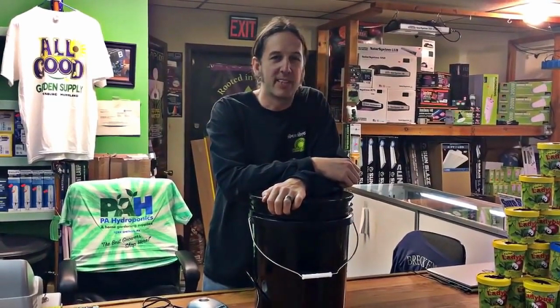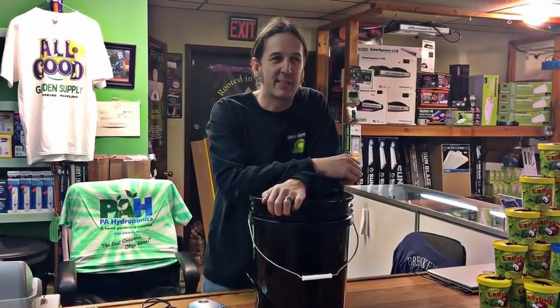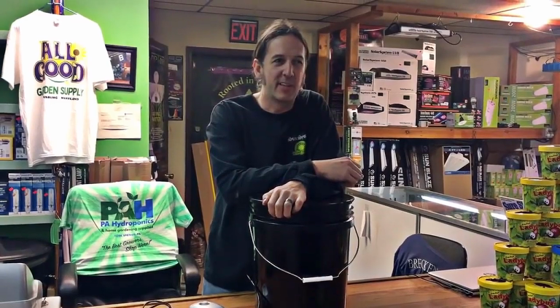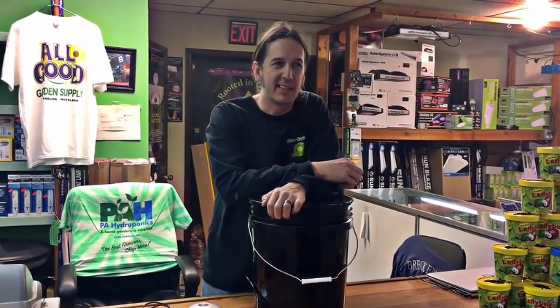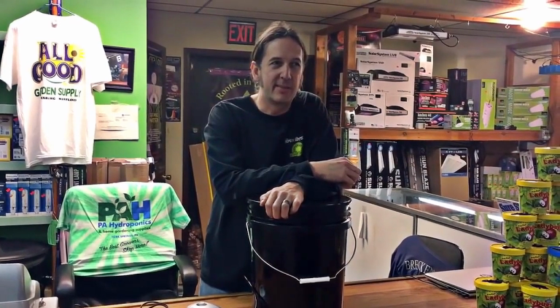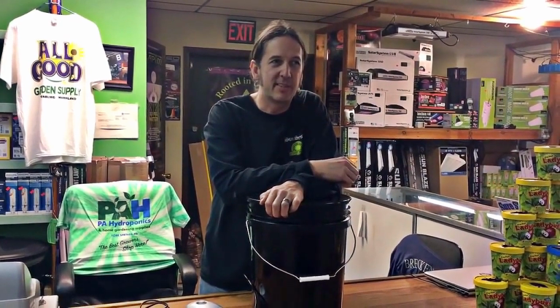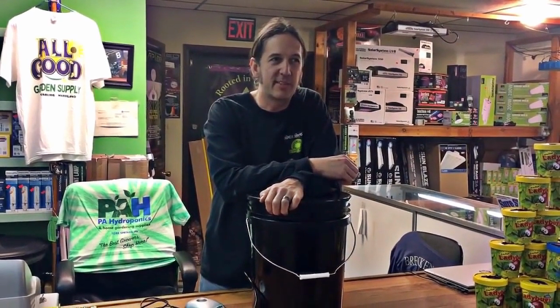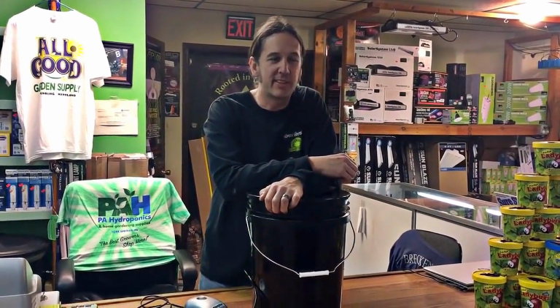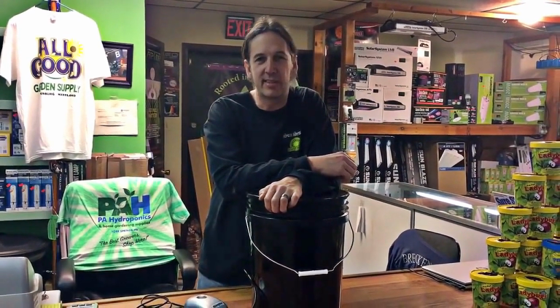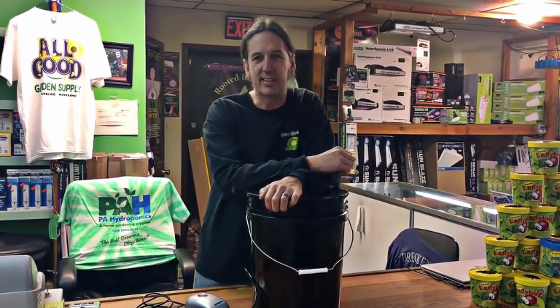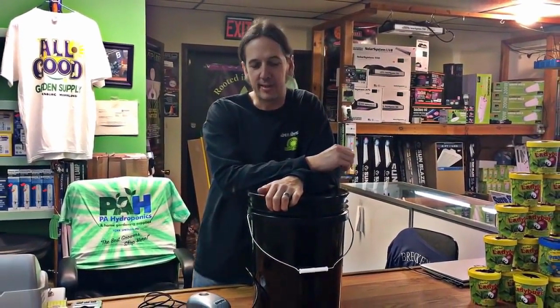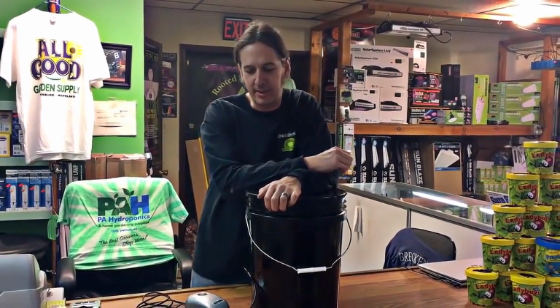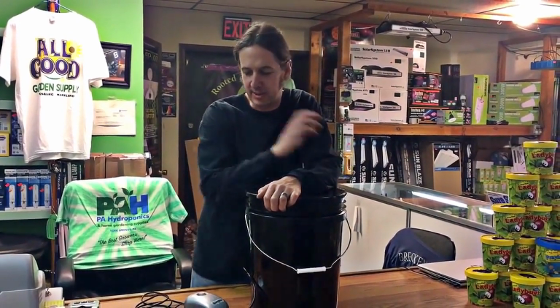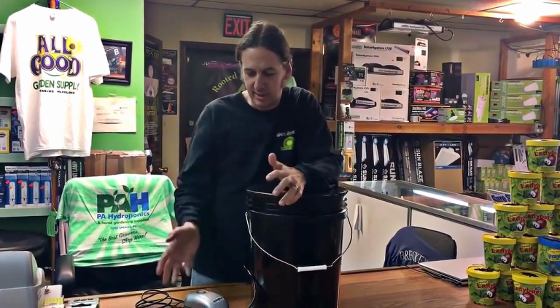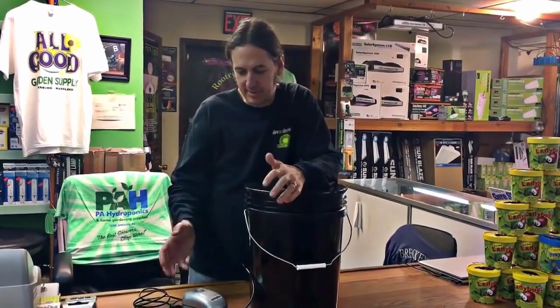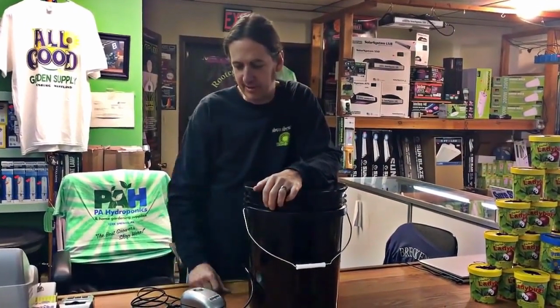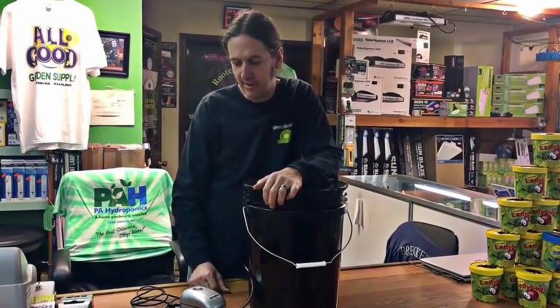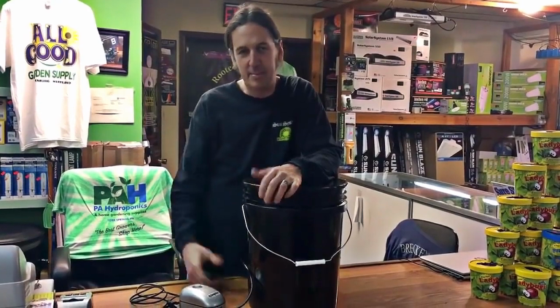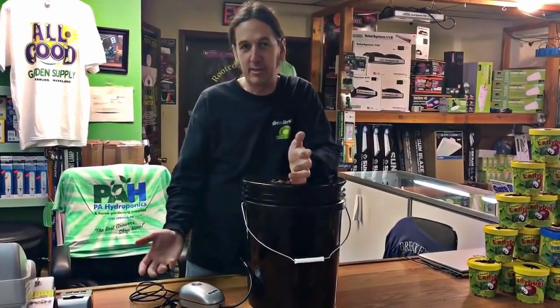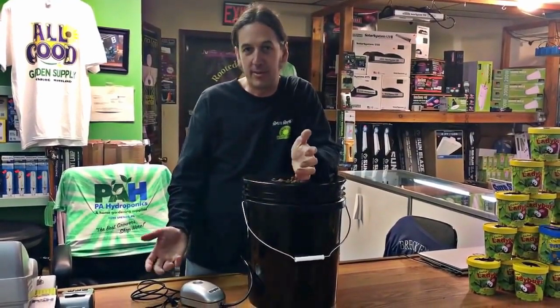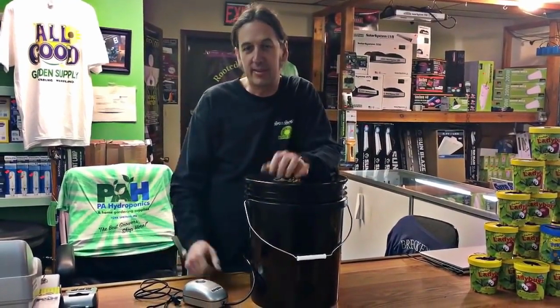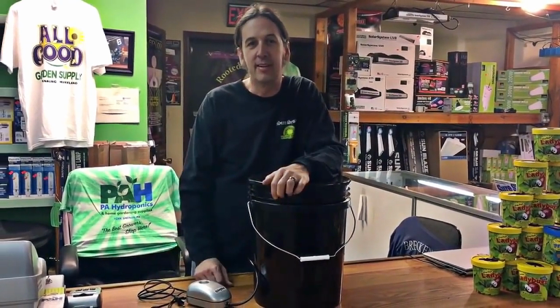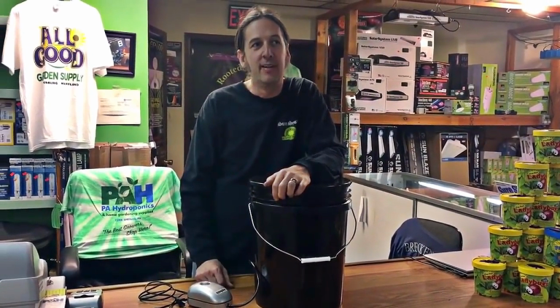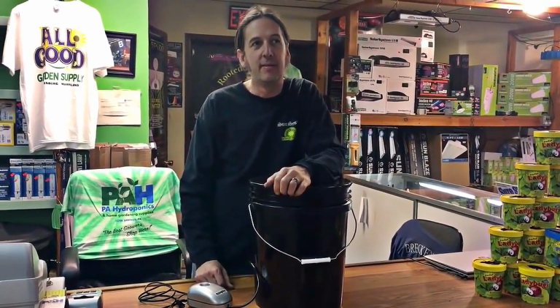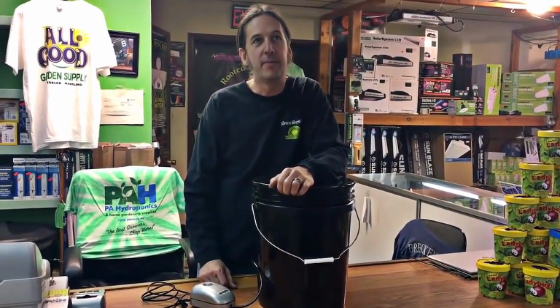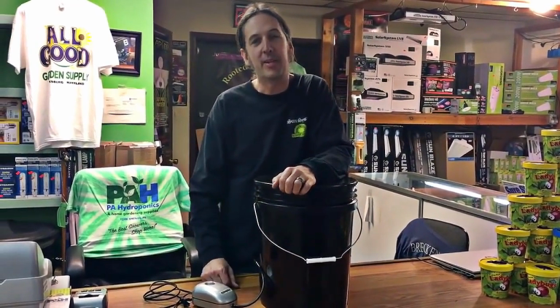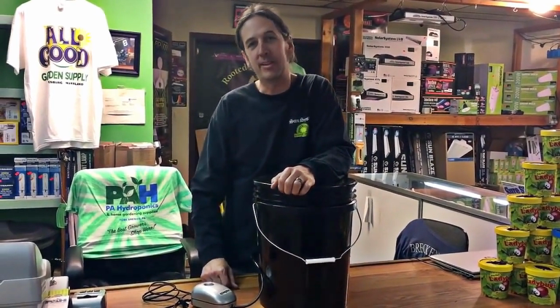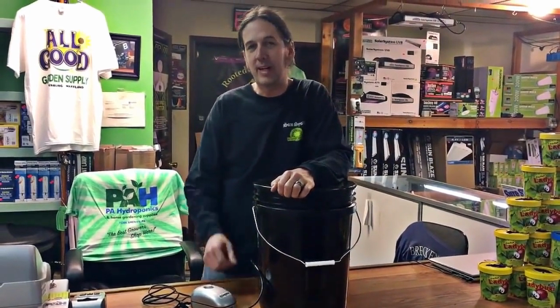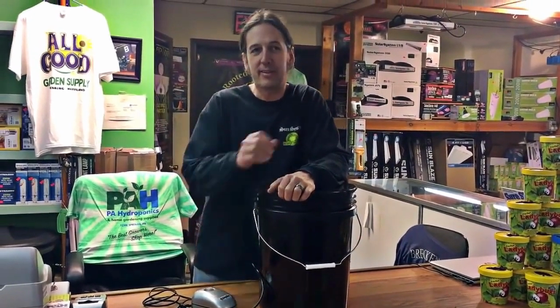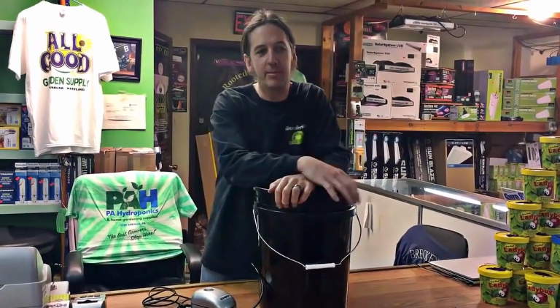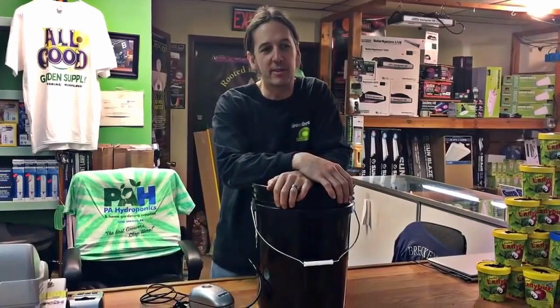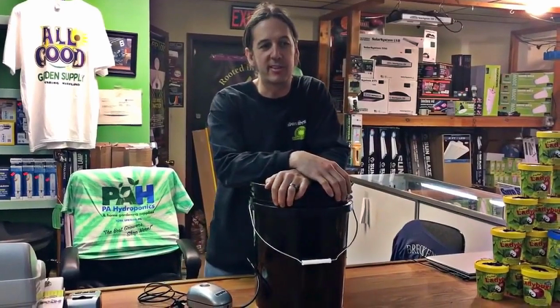You just need to have oxygen in your water because the roots need oxygen. There are a lot of pros and cons to different hydroponic systems. This one doesn't use any kind of circulation pump — it's just an air pump — so not much can go wrong with it.